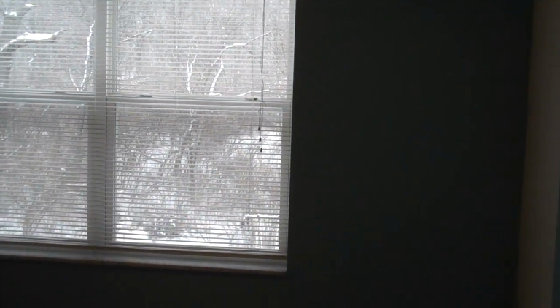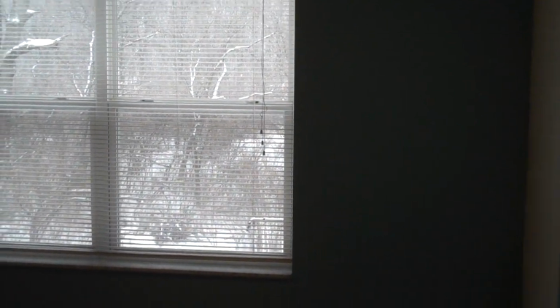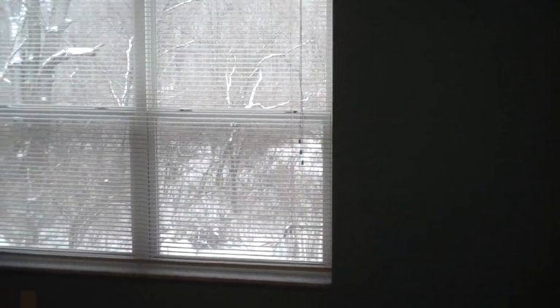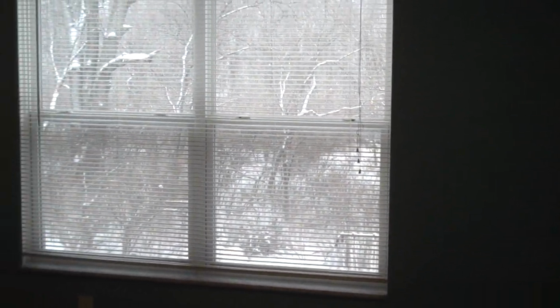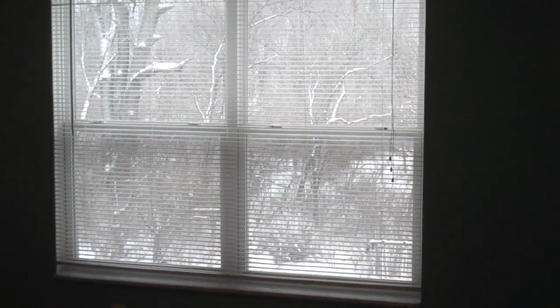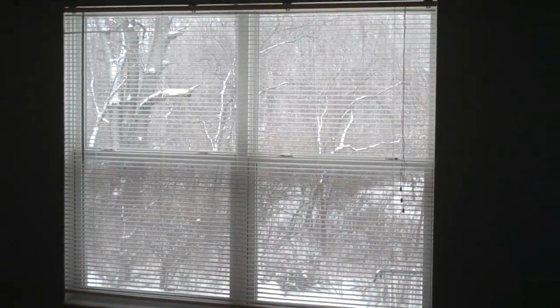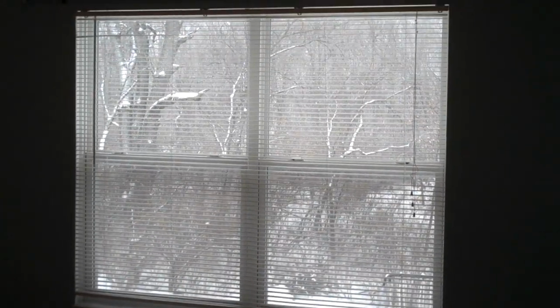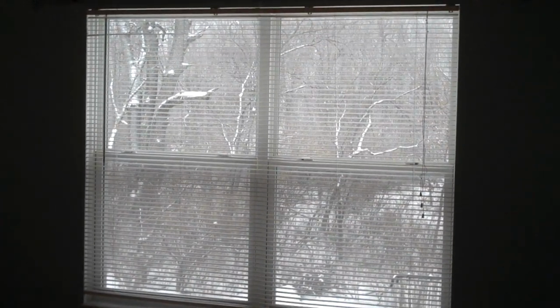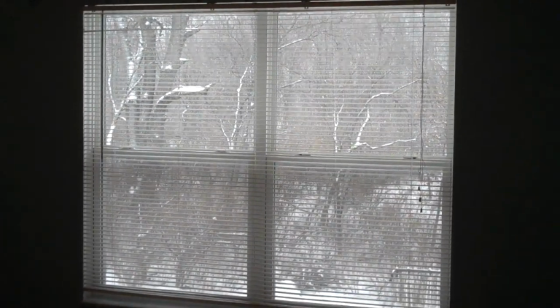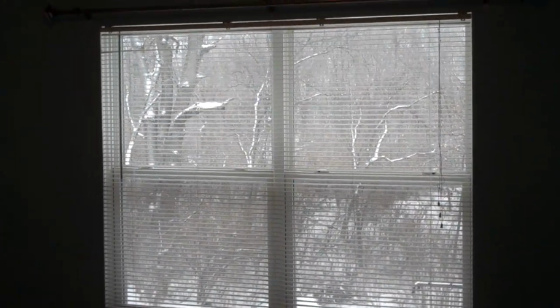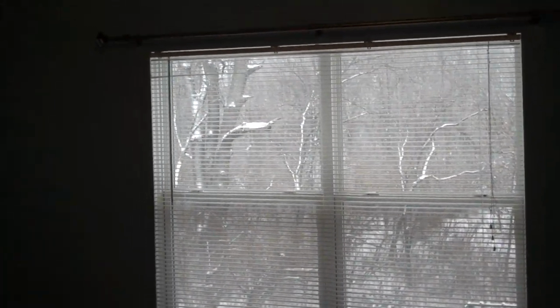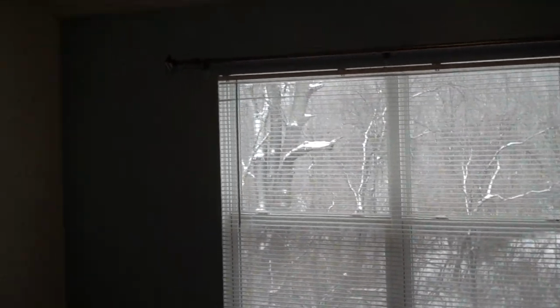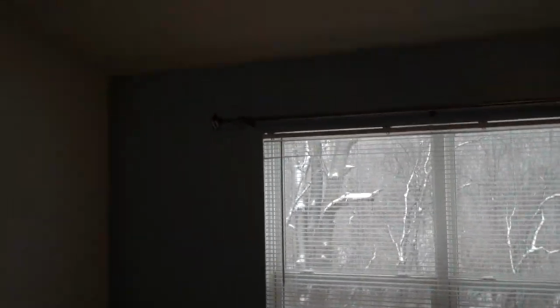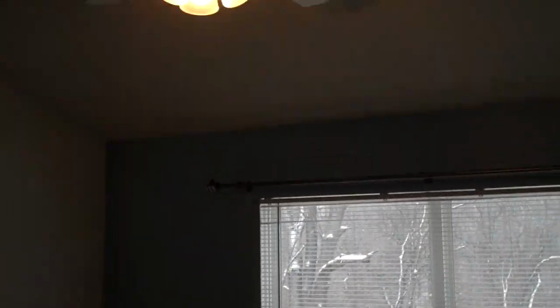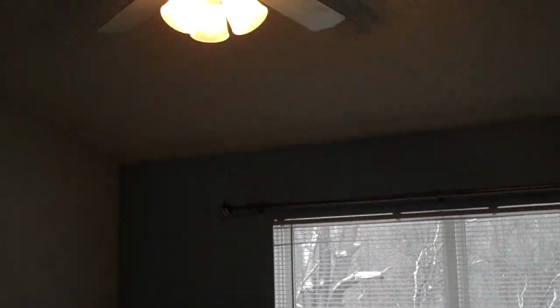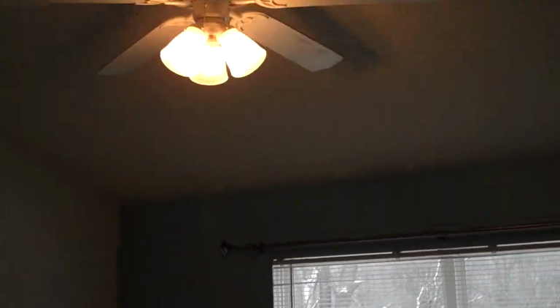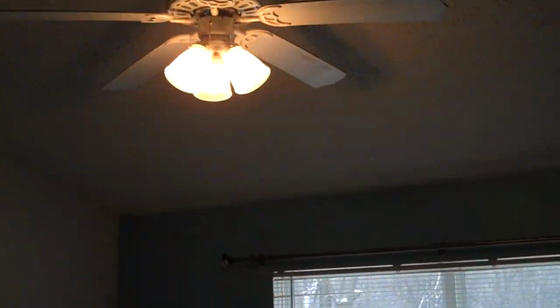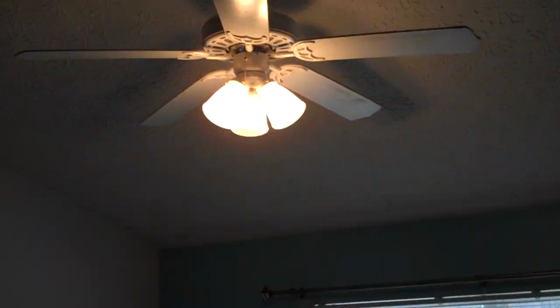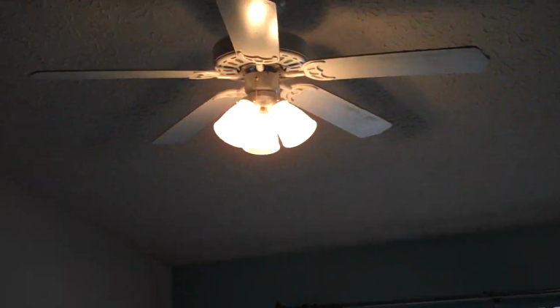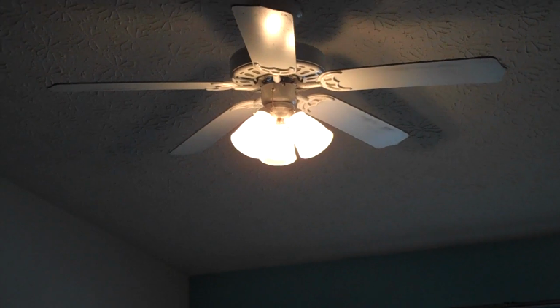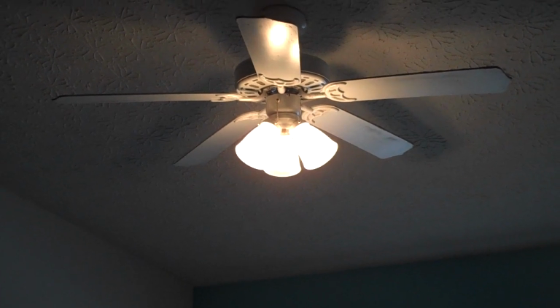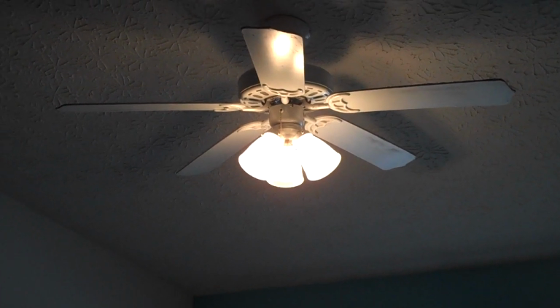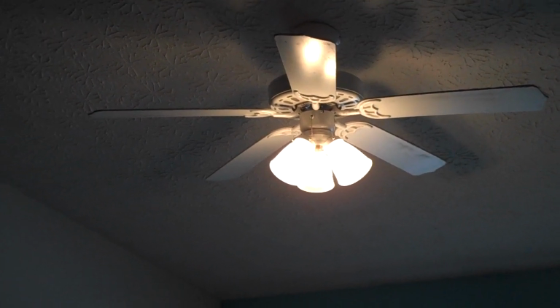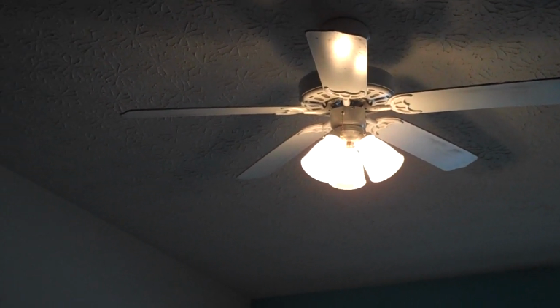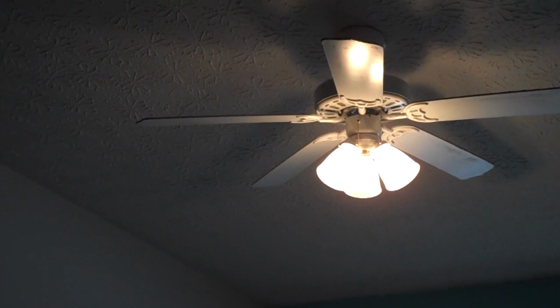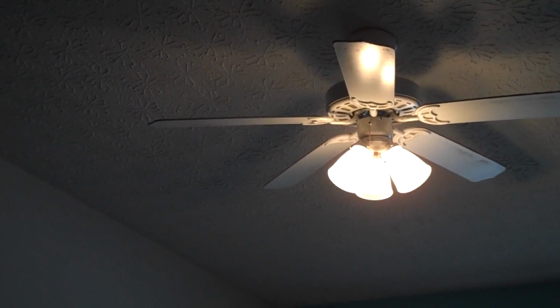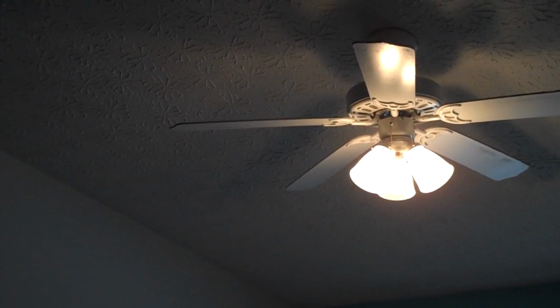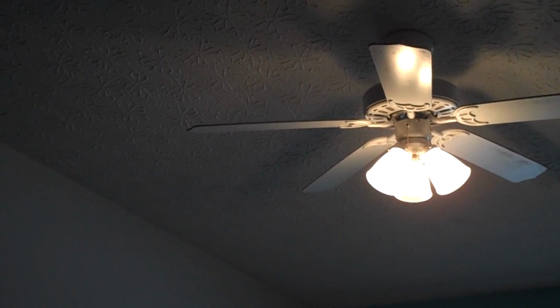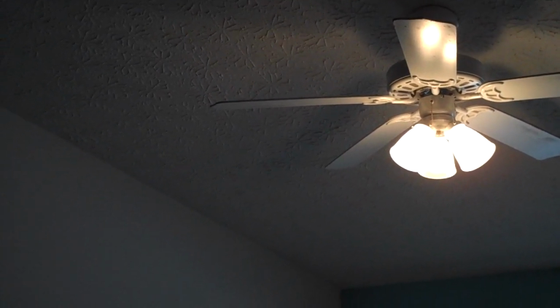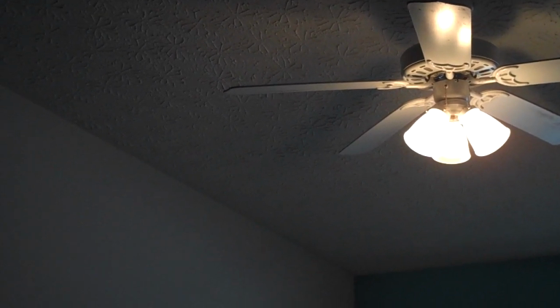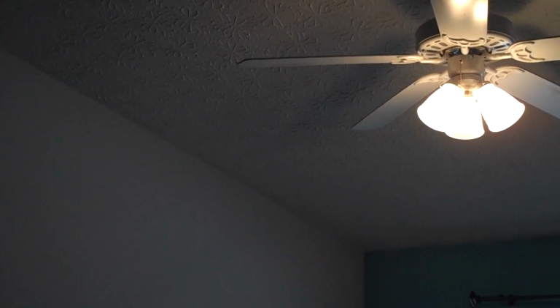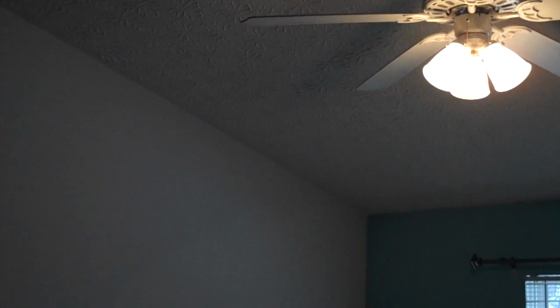The master bedroom has a great vista of the wooded lot behind, with the drama of the vaulted ceiling and the convenience and comfort of the ceiling fan.